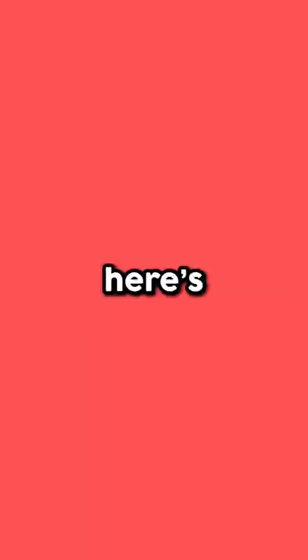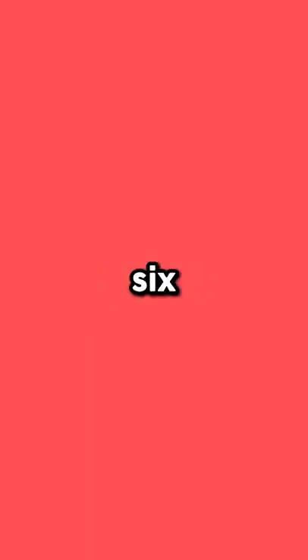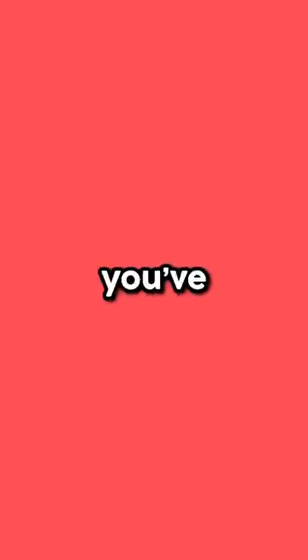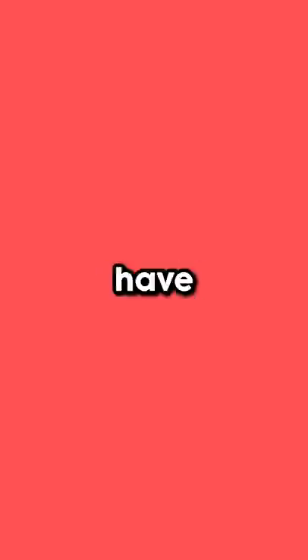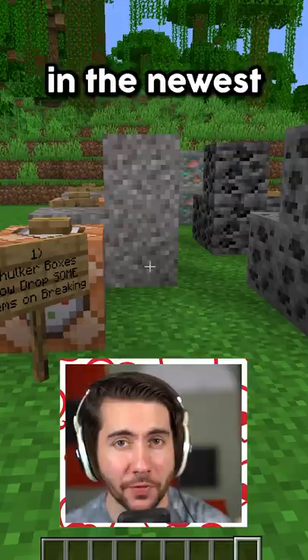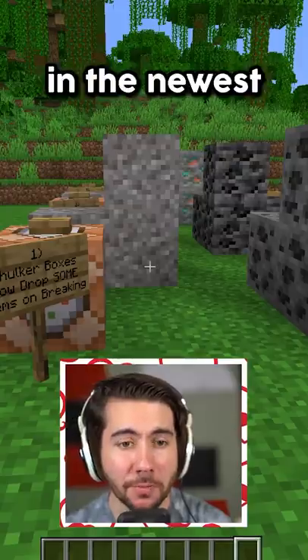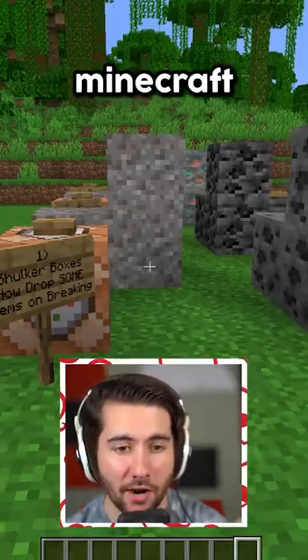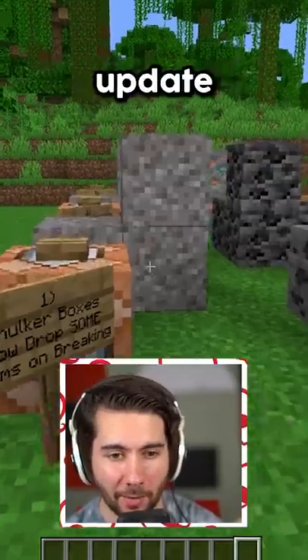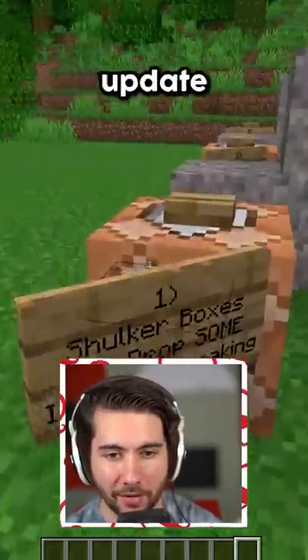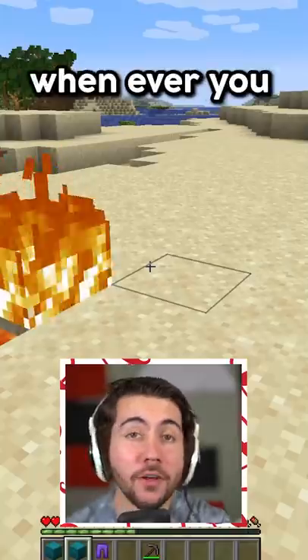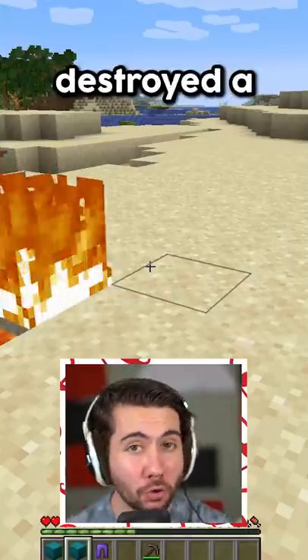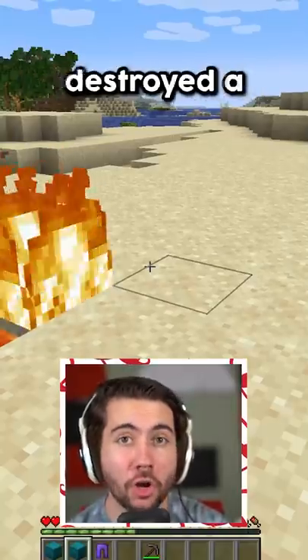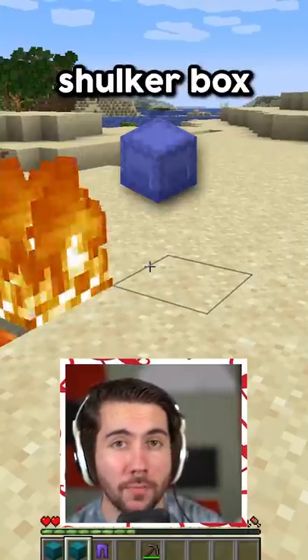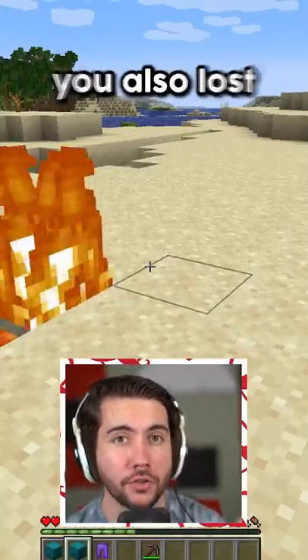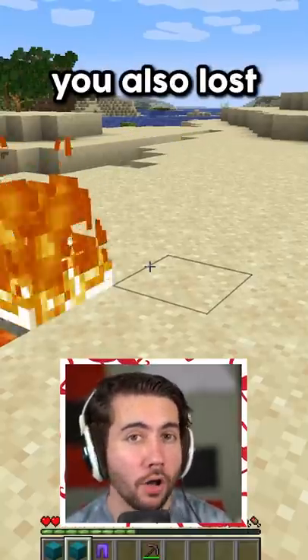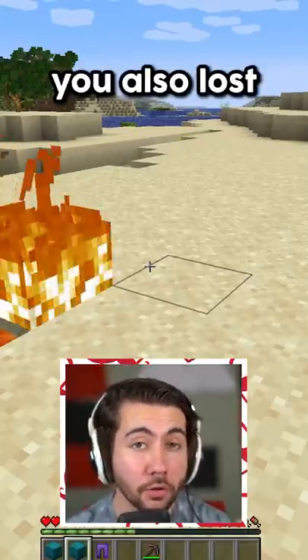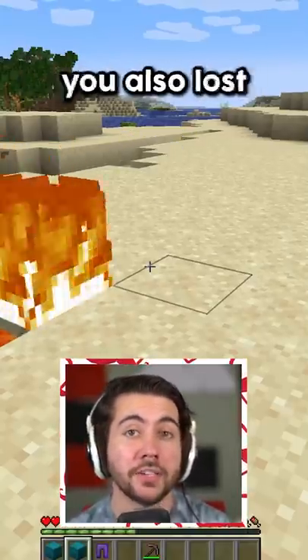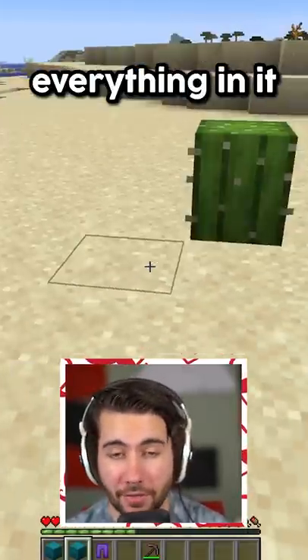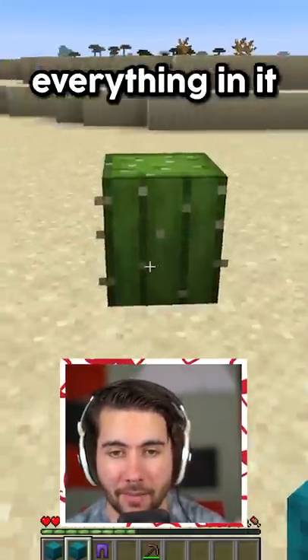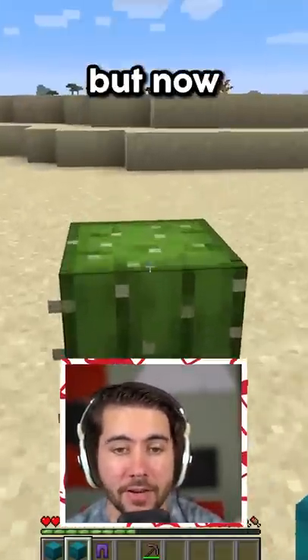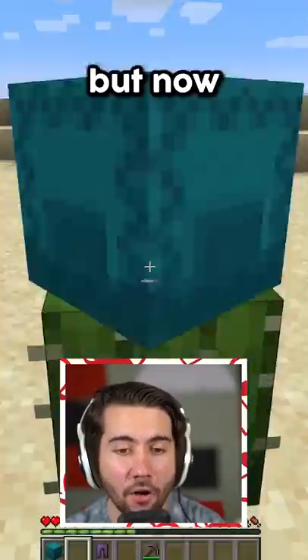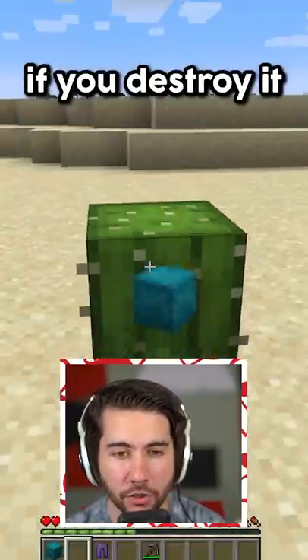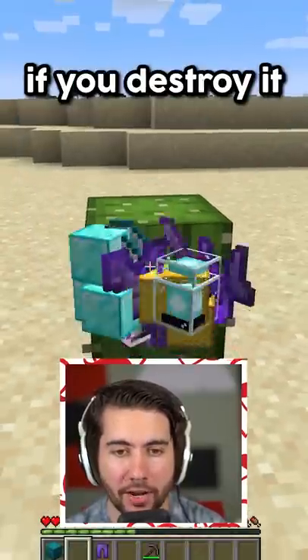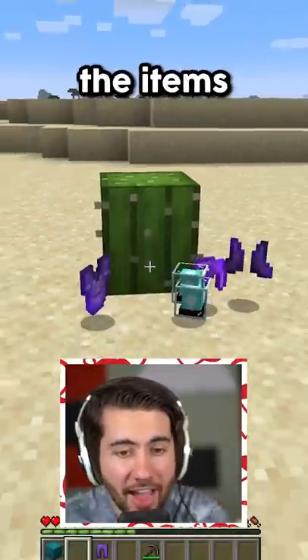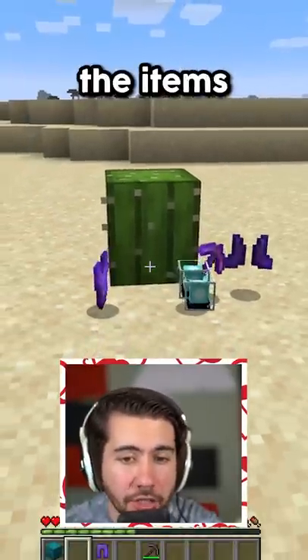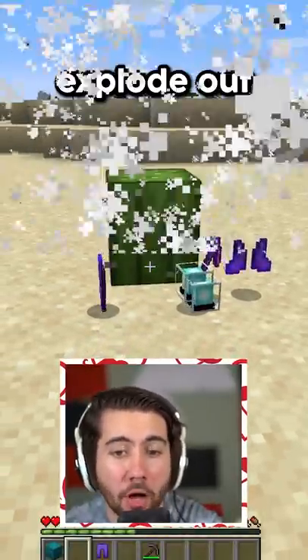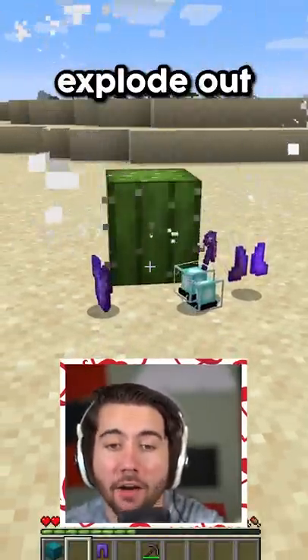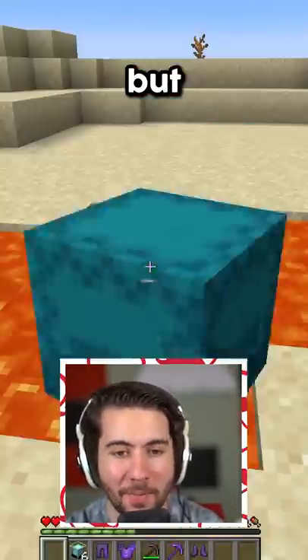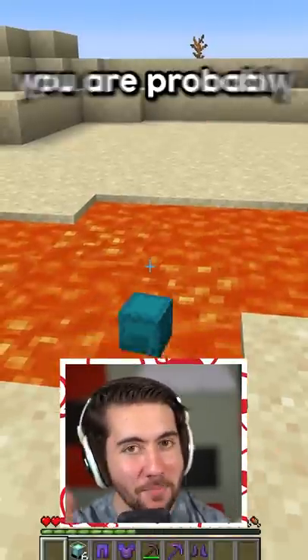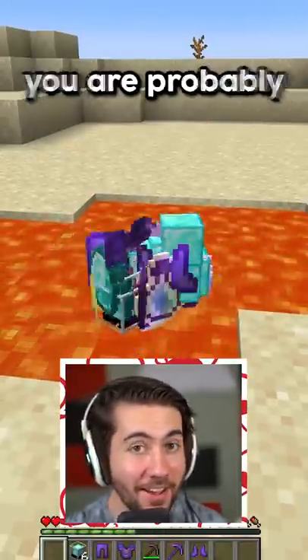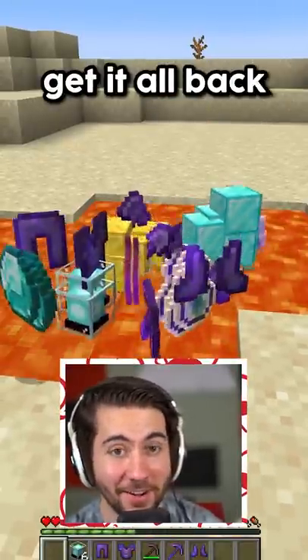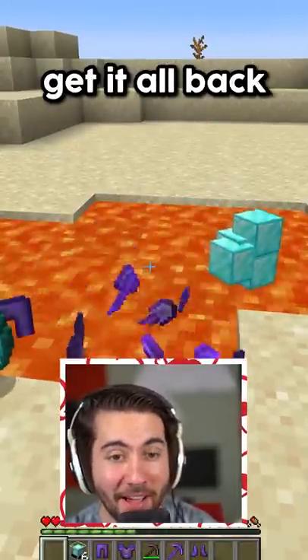Here's six things you might have missed in the newest Minecraft update. Whenever you destroyed a shulker box, you also lost everything in it. But now if you destroy it, the items explode out — though you're probably not going to get it all back.